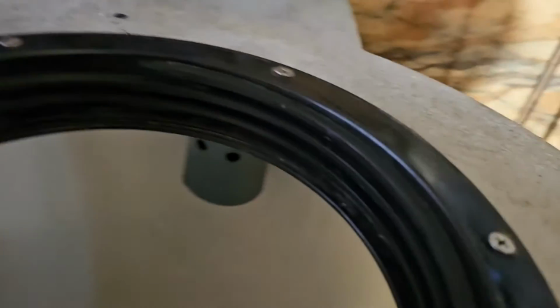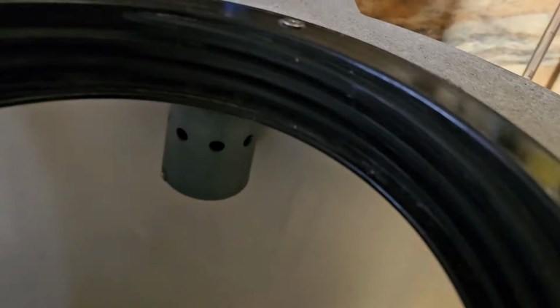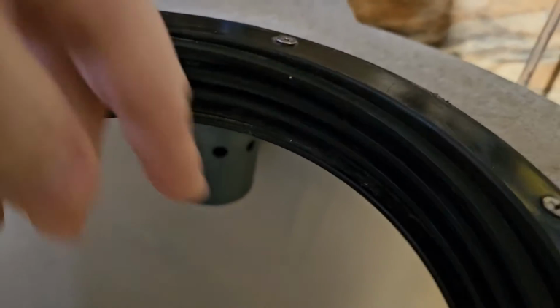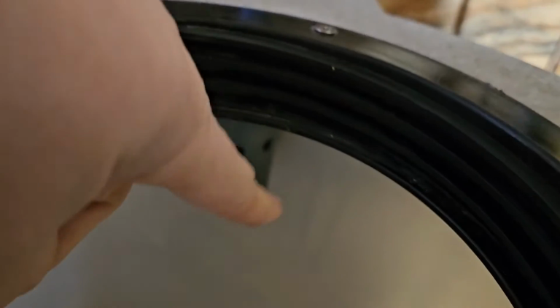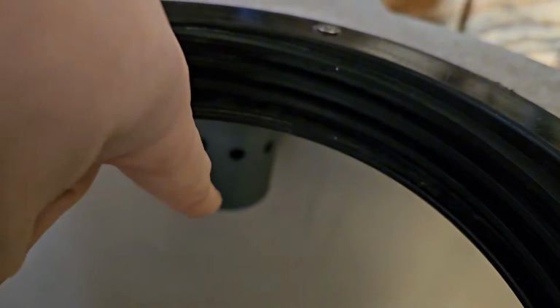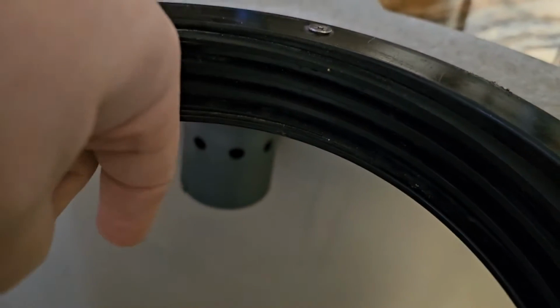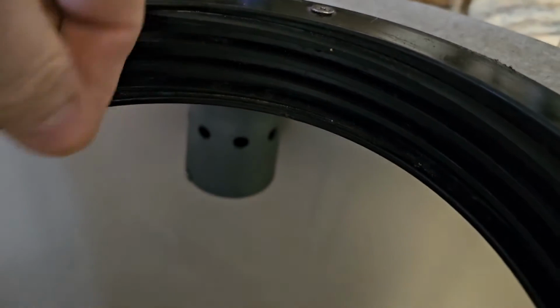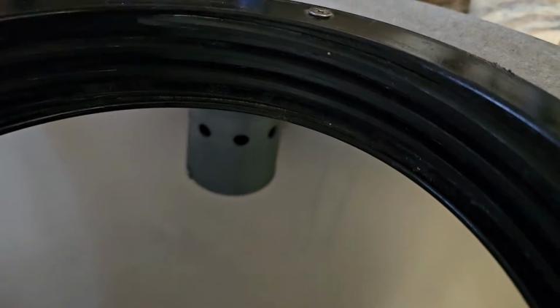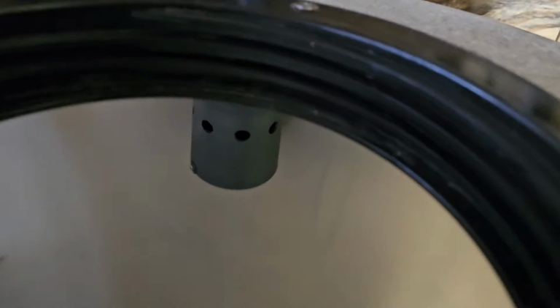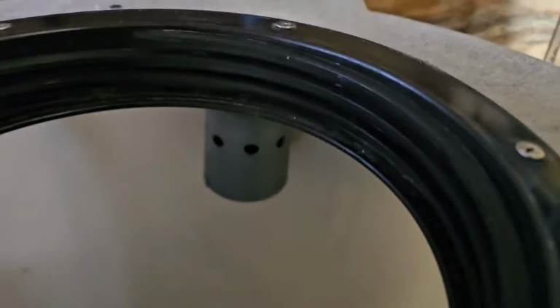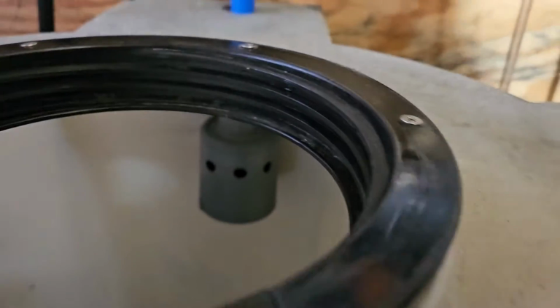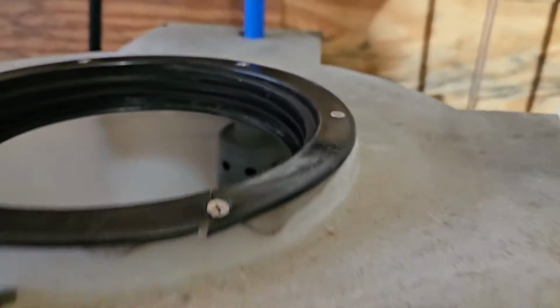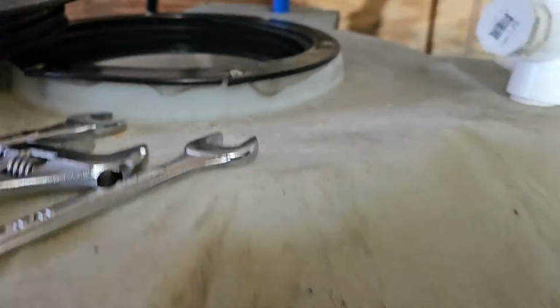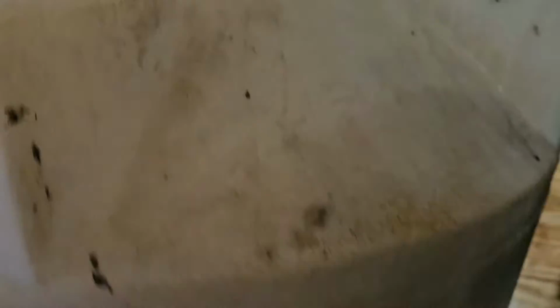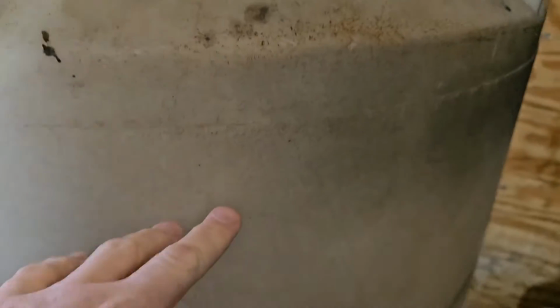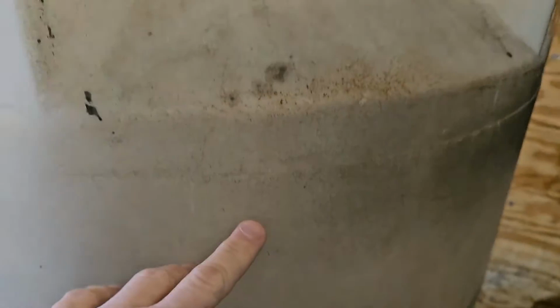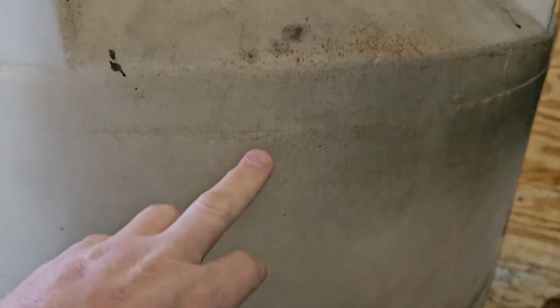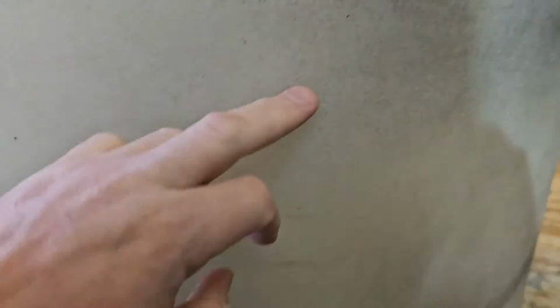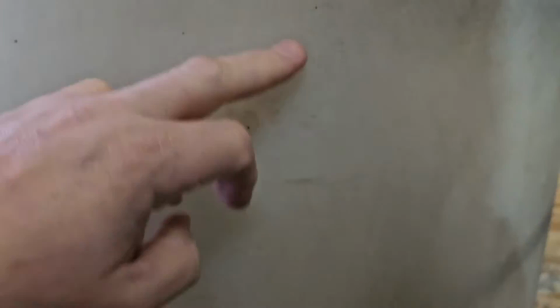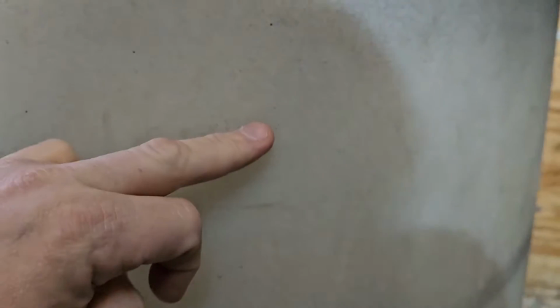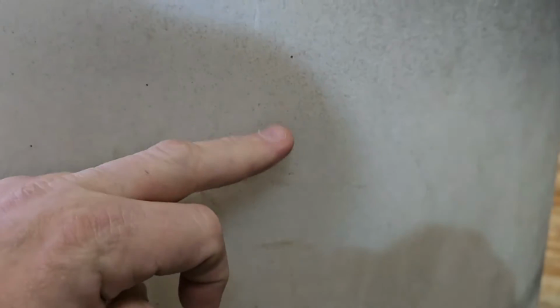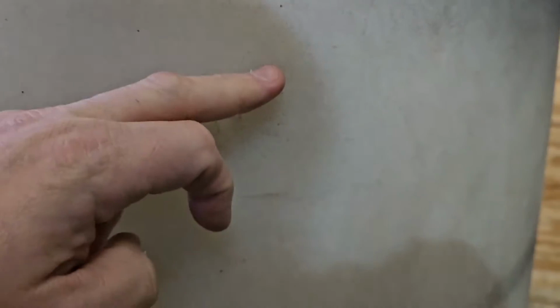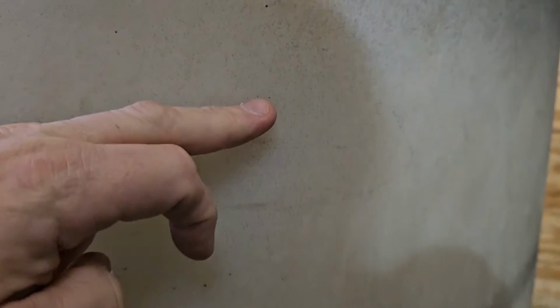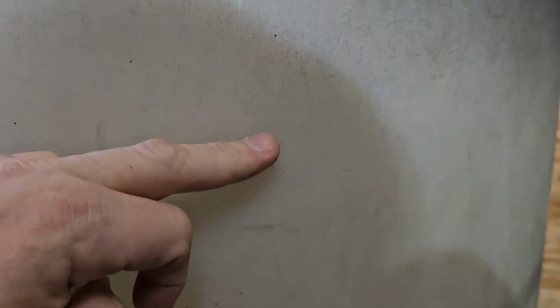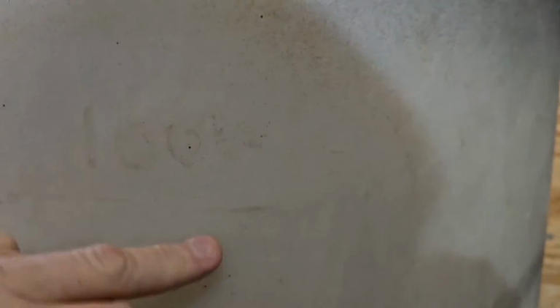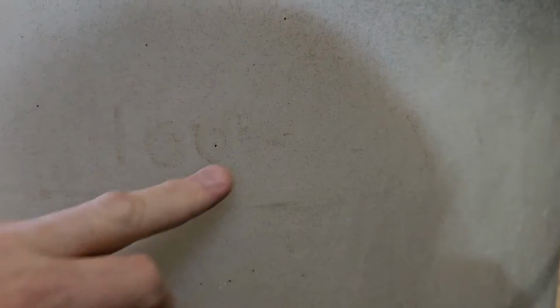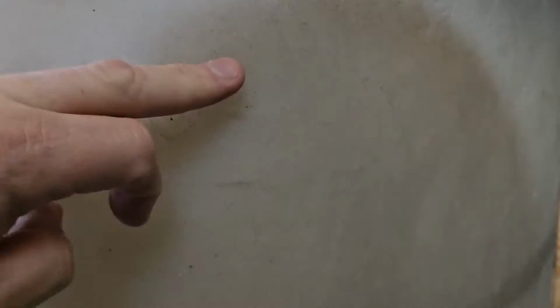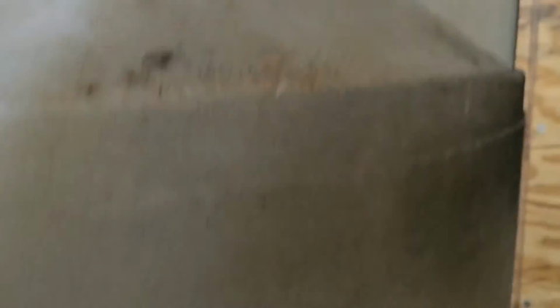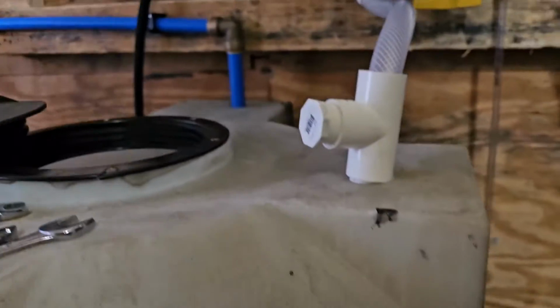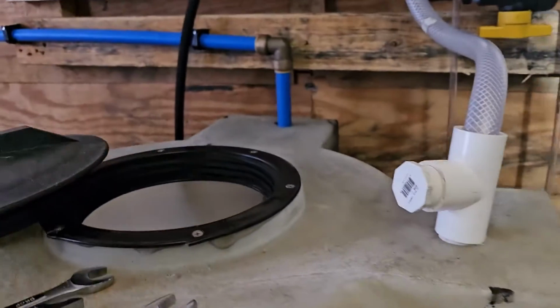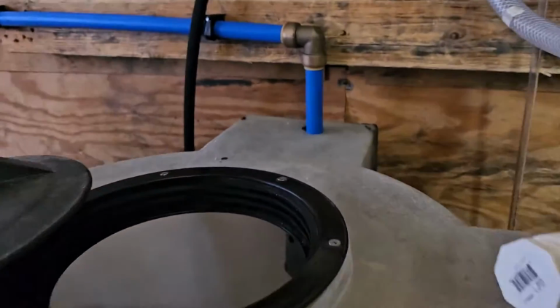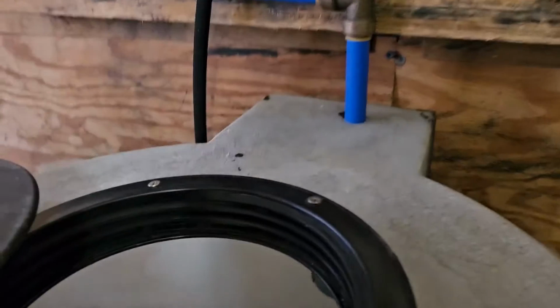We've got our little shutoff valve right there — you can kind of see it. It should be about right there where it'll shut off, just right at 100 gallons.